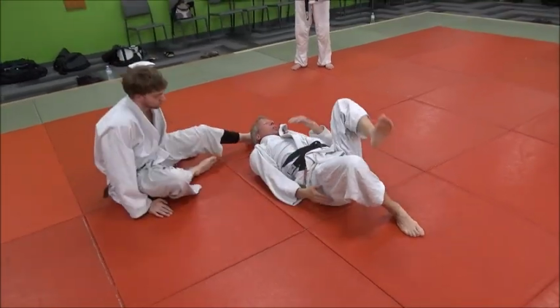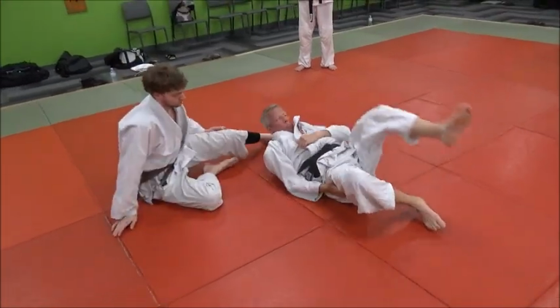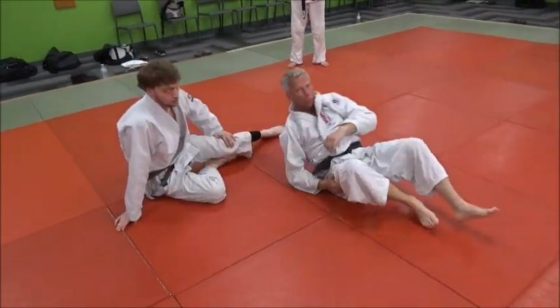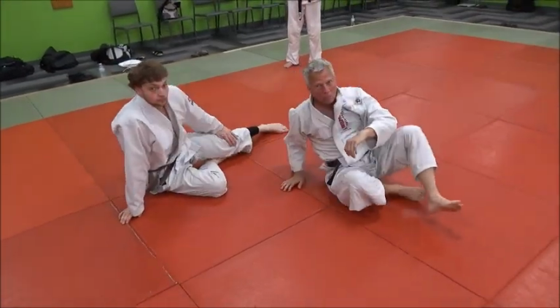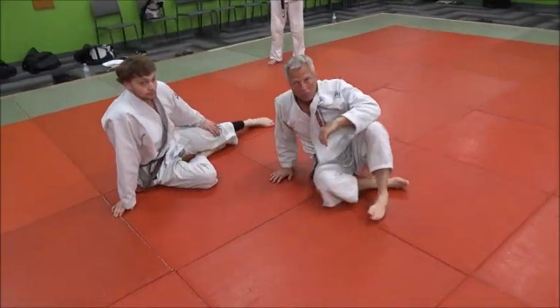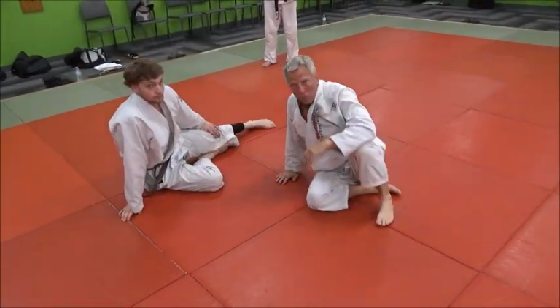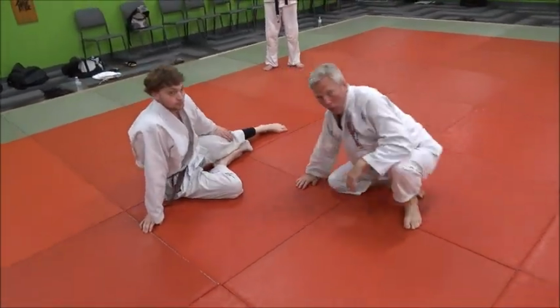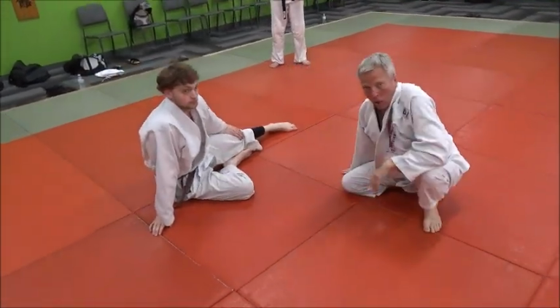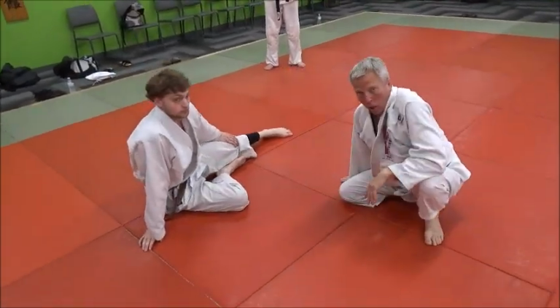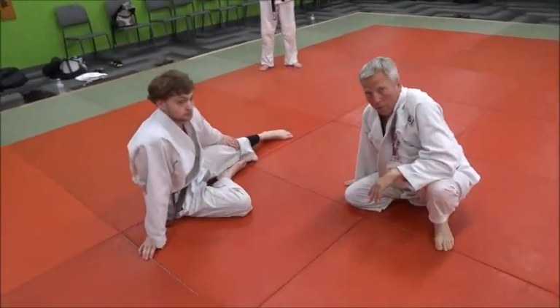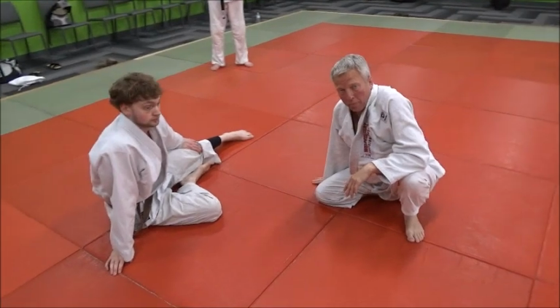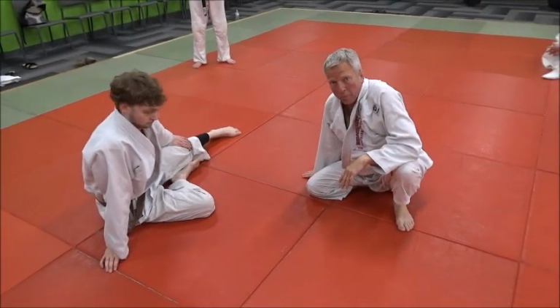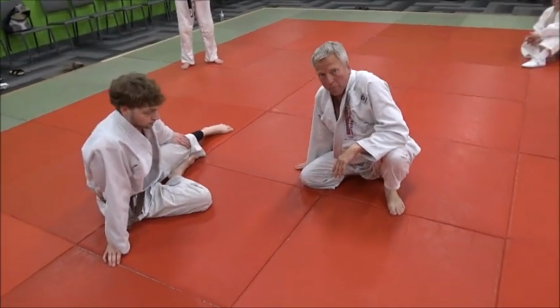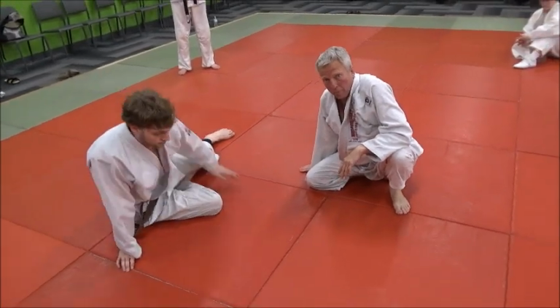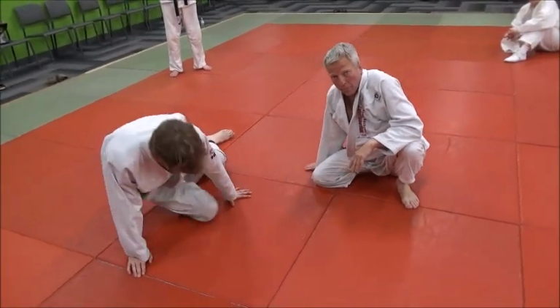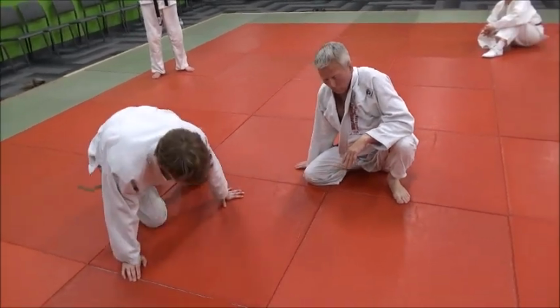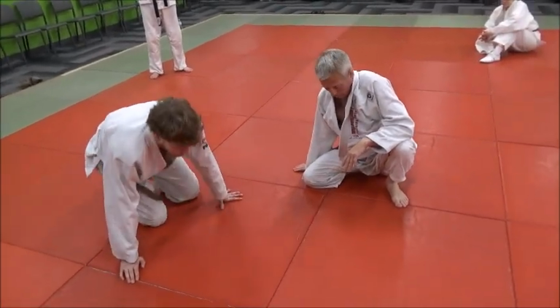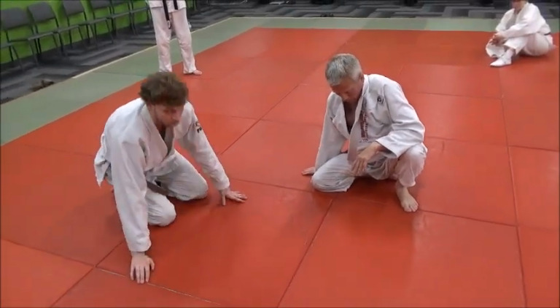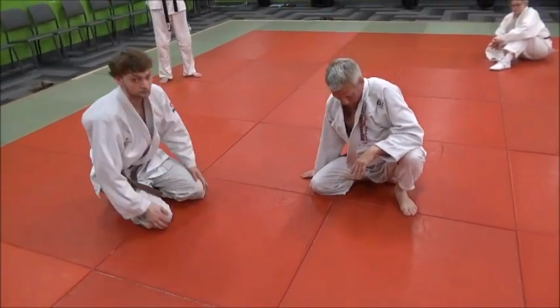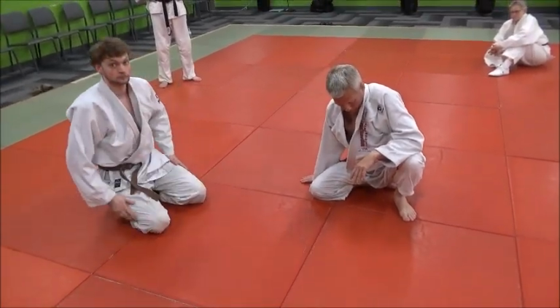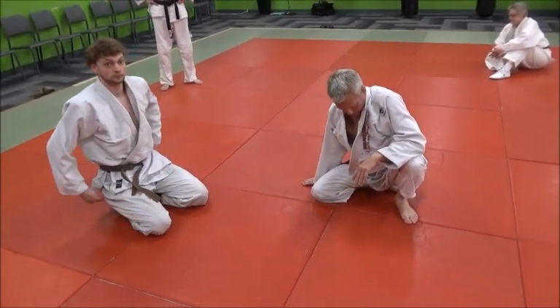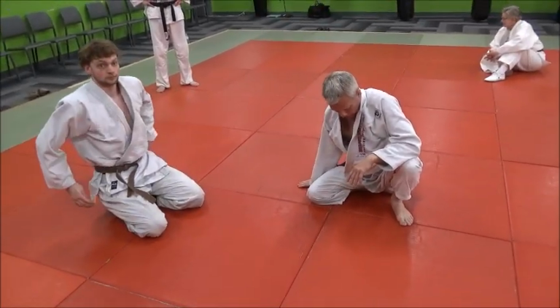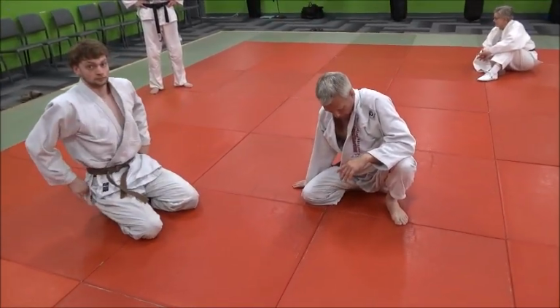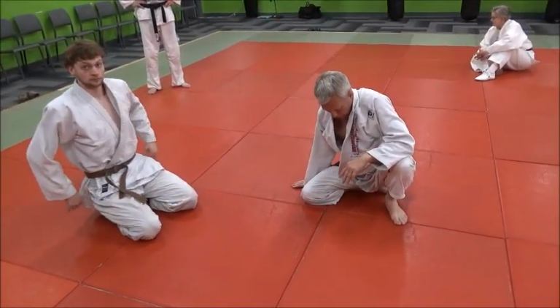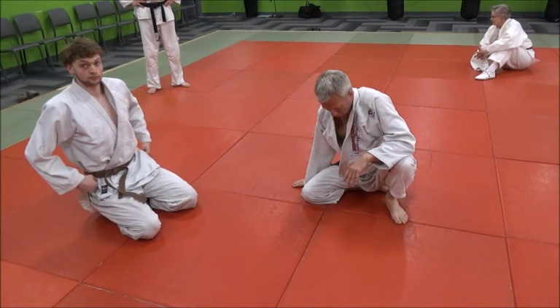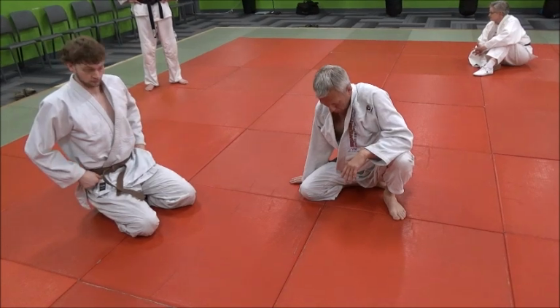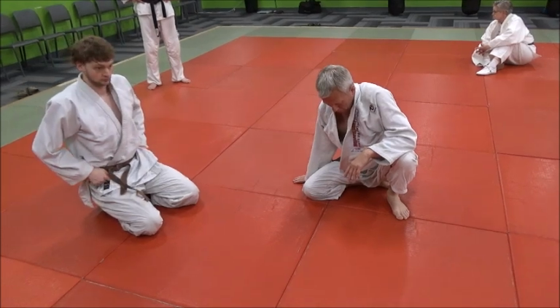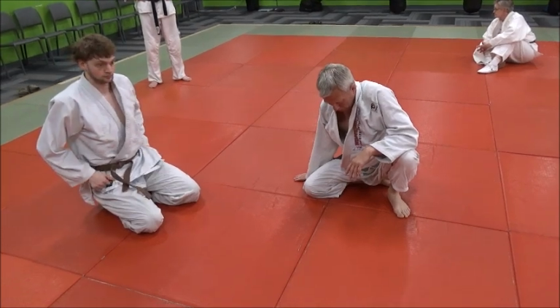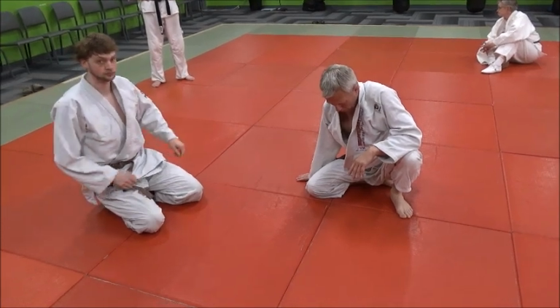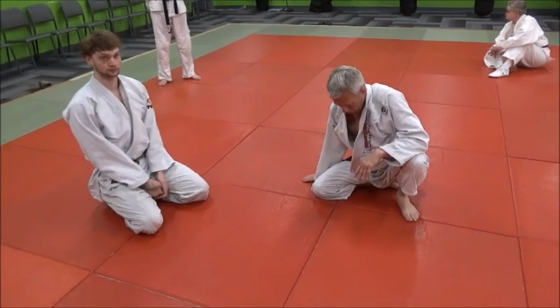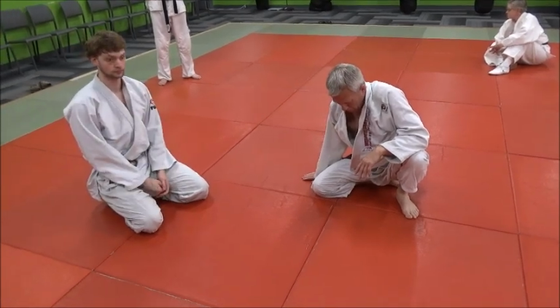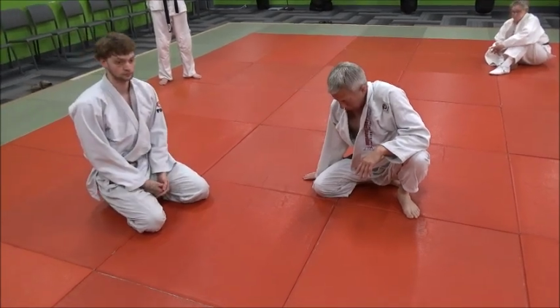So really, you had a good effective Ude Hishigi Hiza Gatame initially, which was good. But if he didn't tap, then you can roll him back in the other direction.